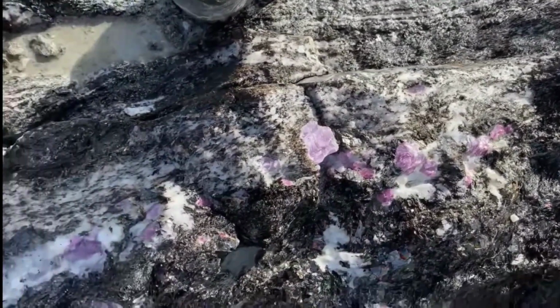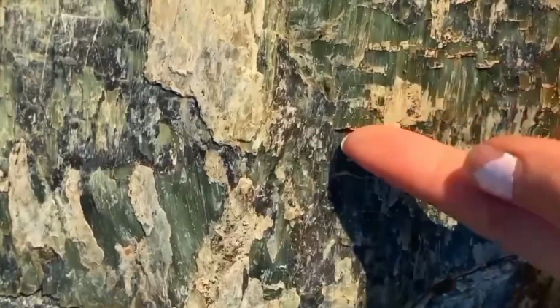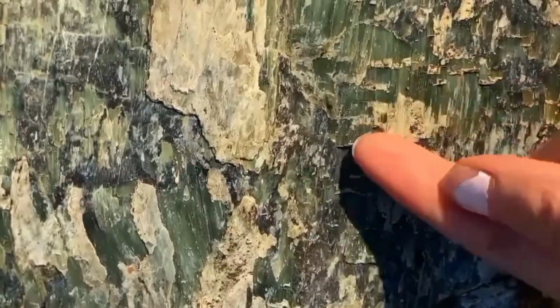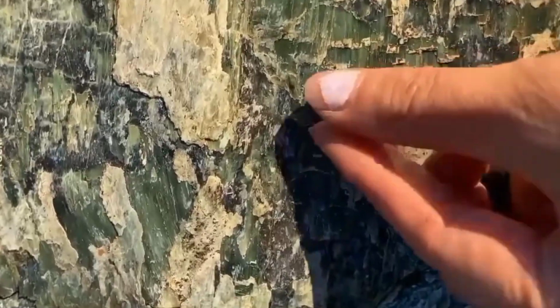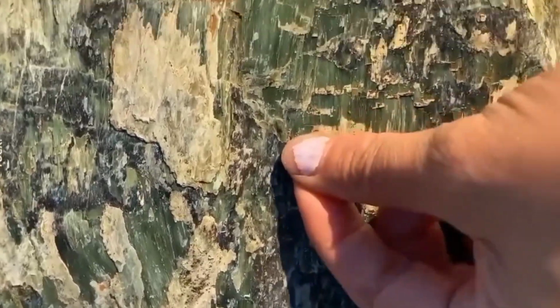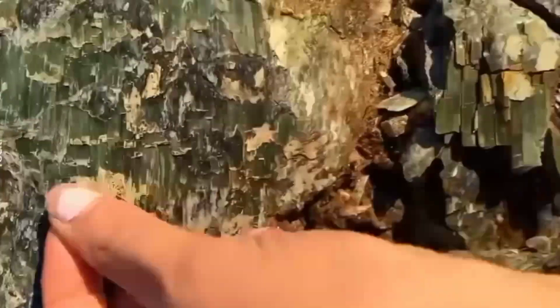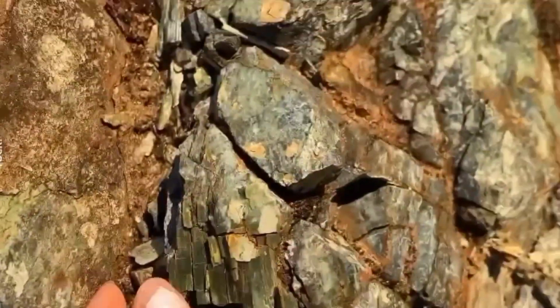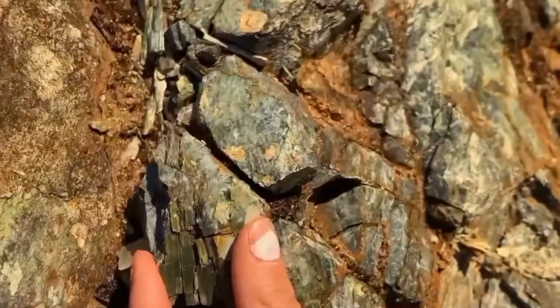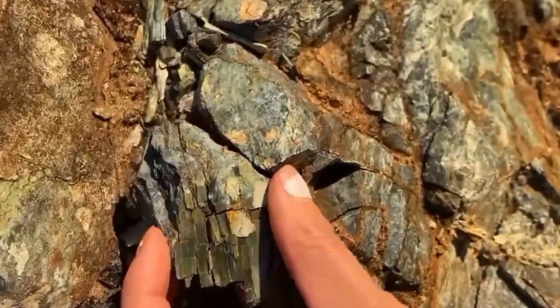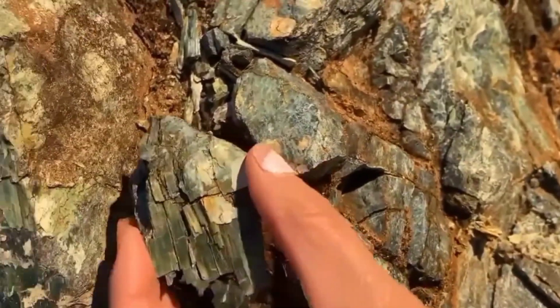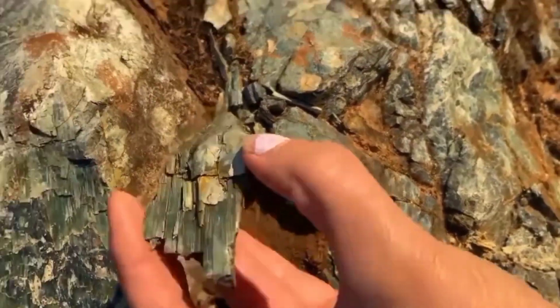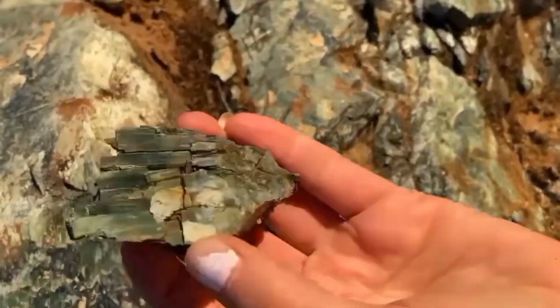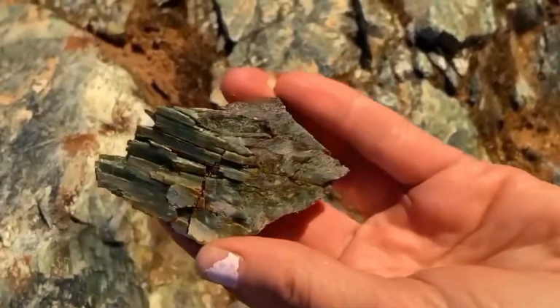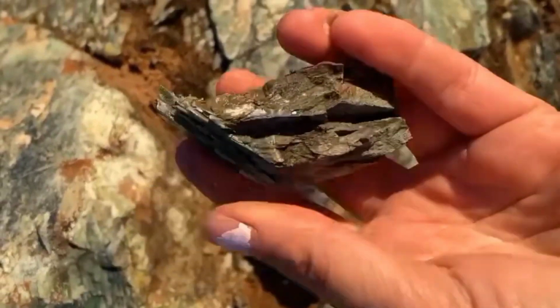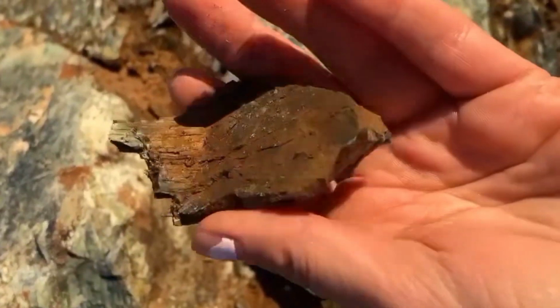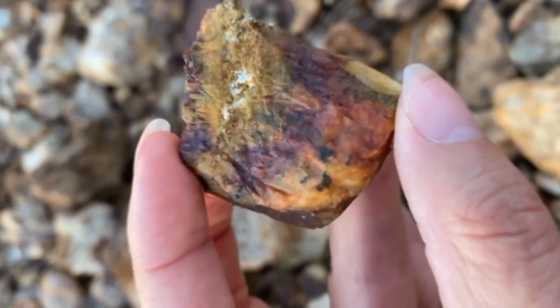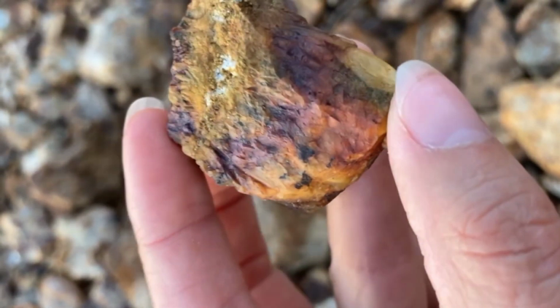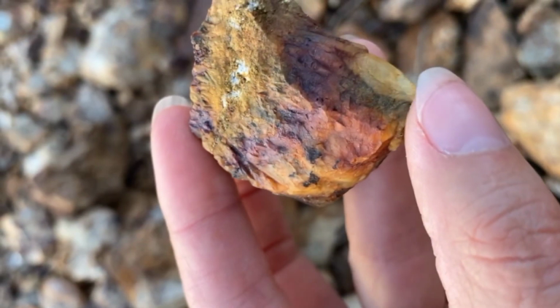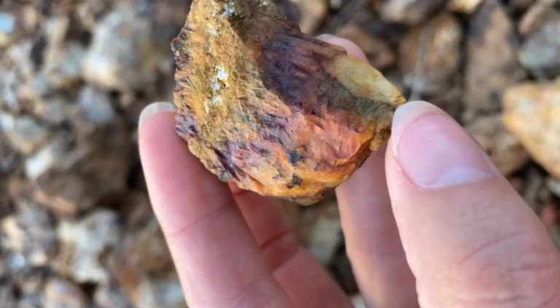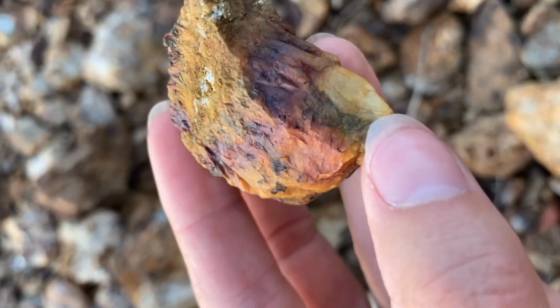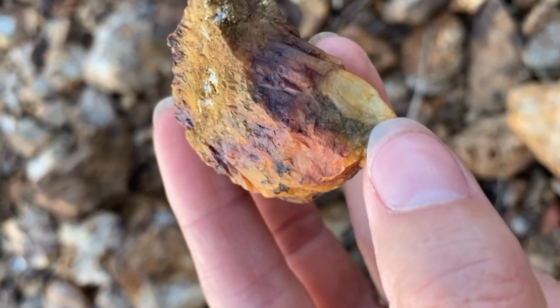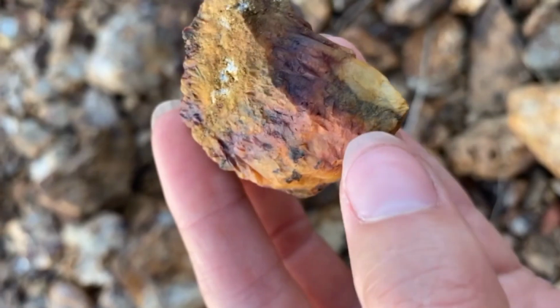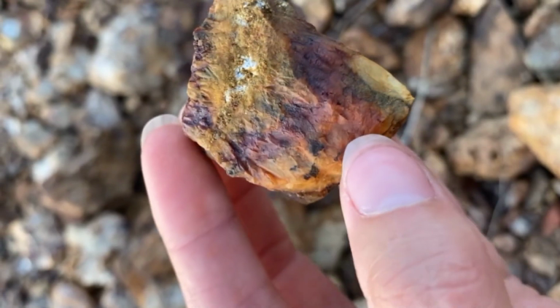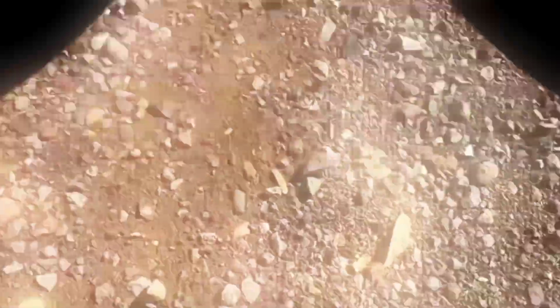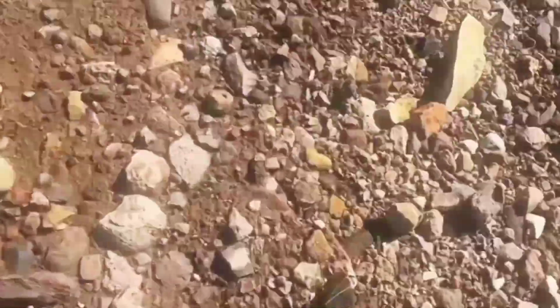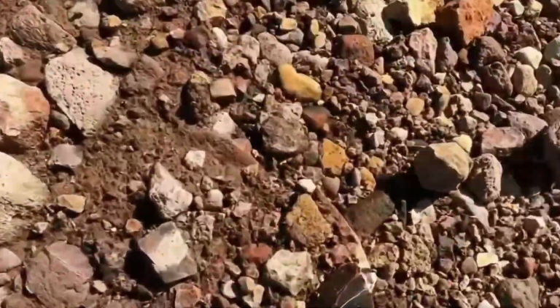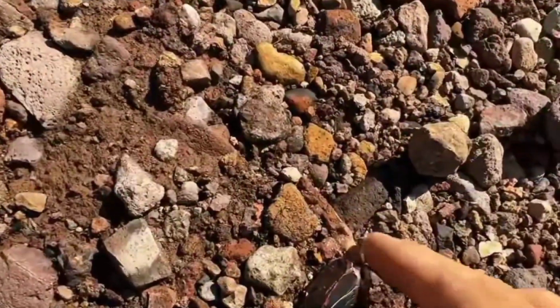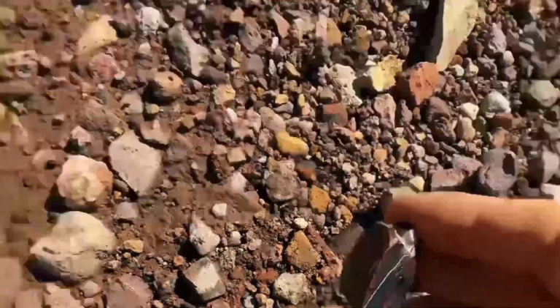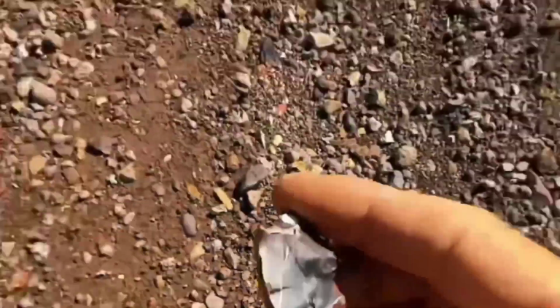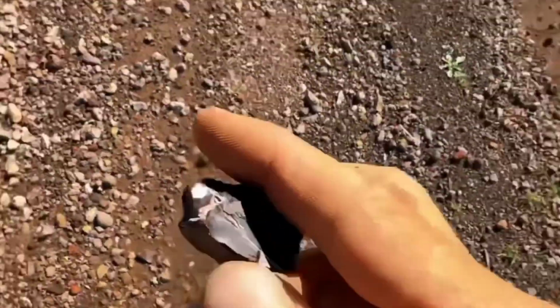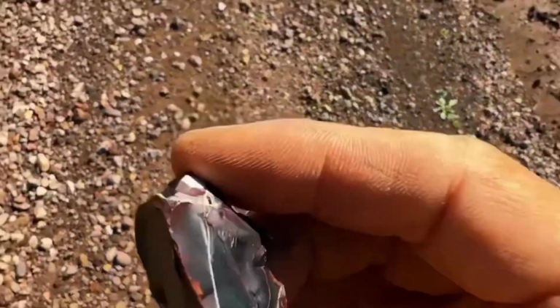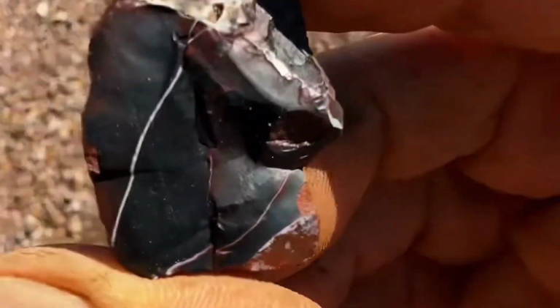The color of a rock is nature's fingerprint. And if you can read it, you can find treasure. Let's learn how to listen to what those colors are saying. Let's begin with one of the boldest colors in nature: red.